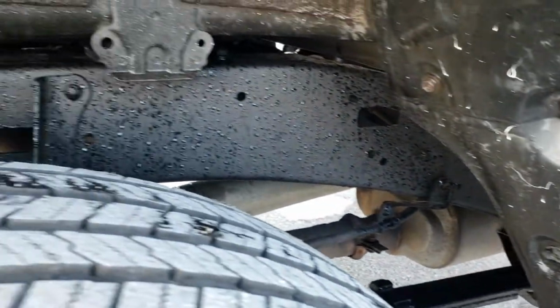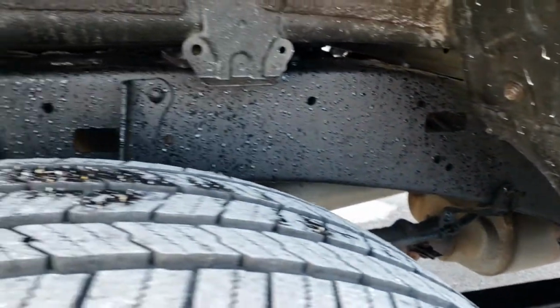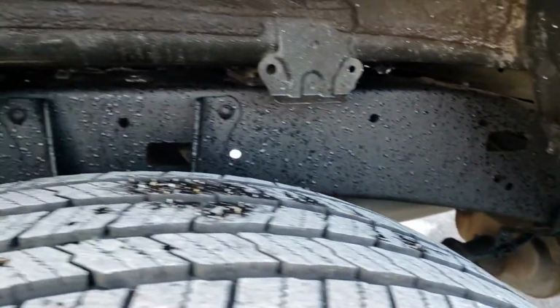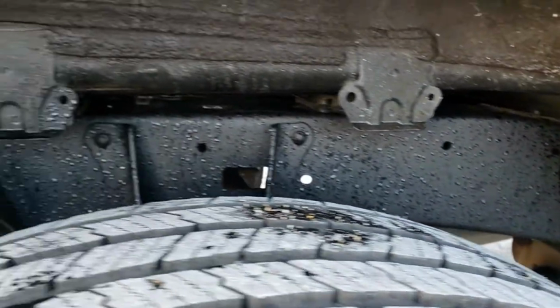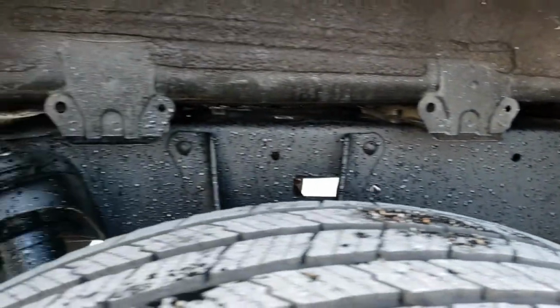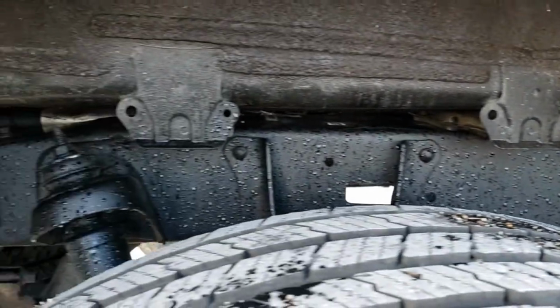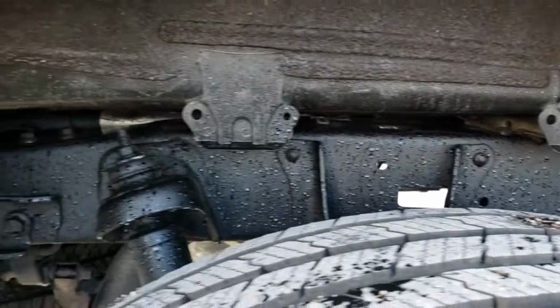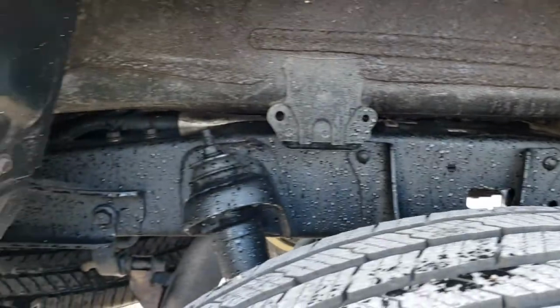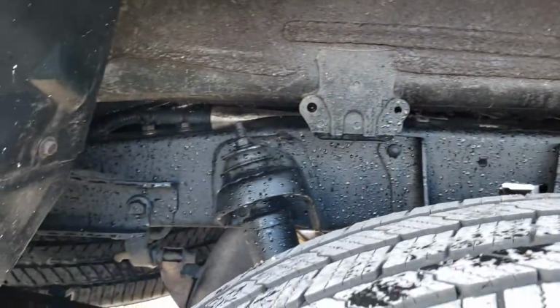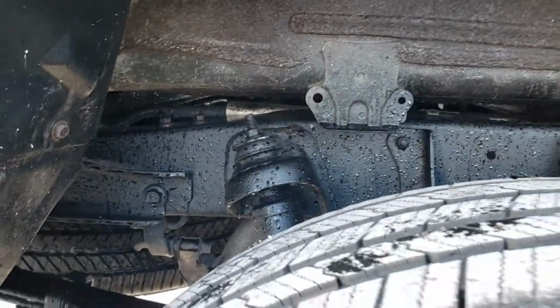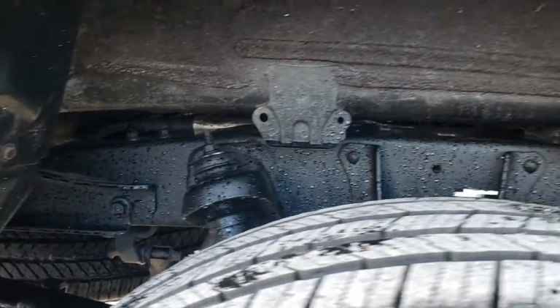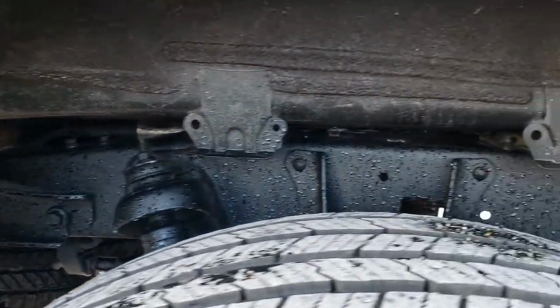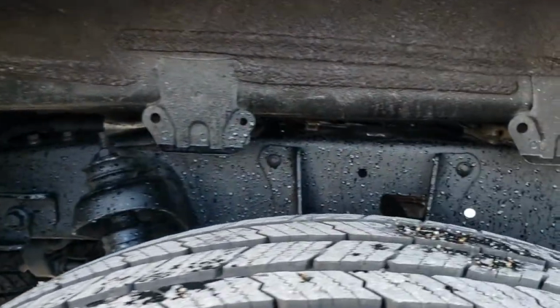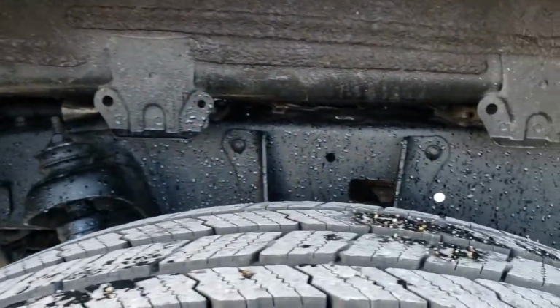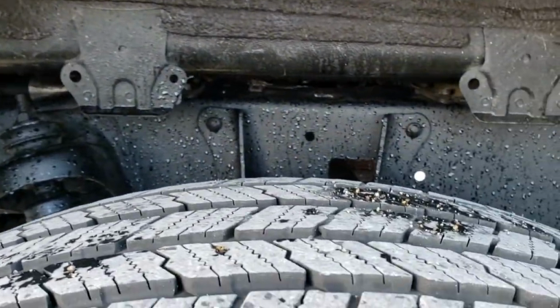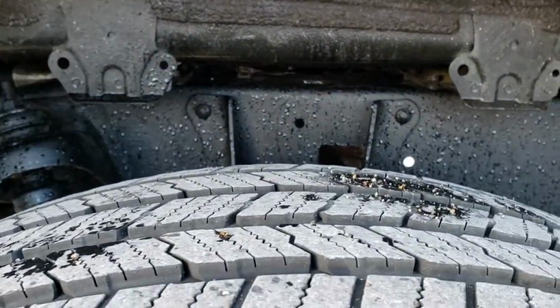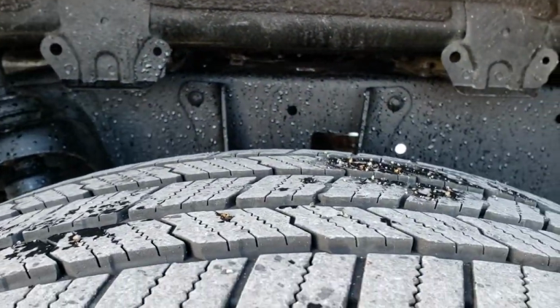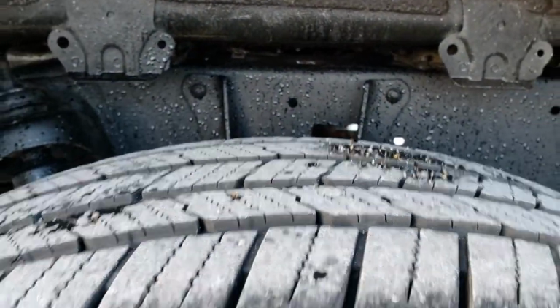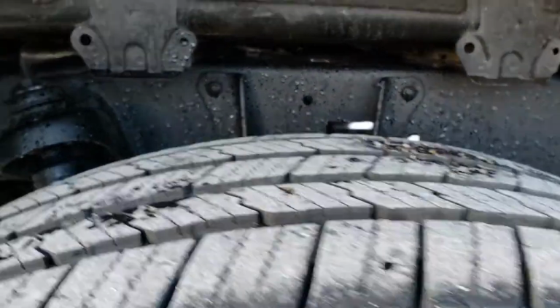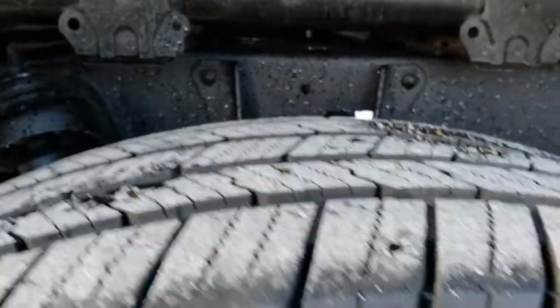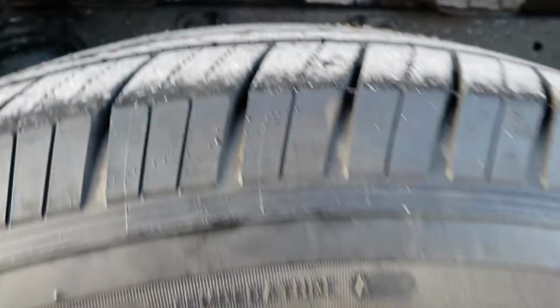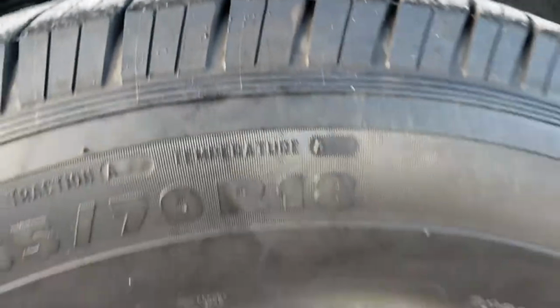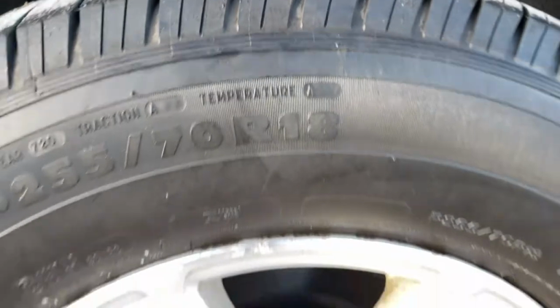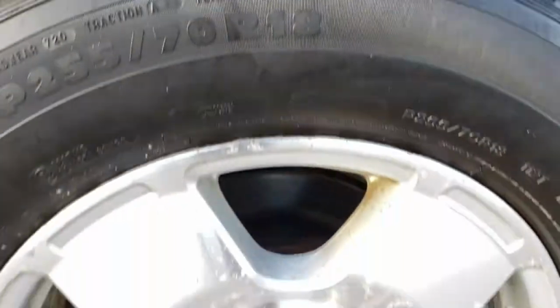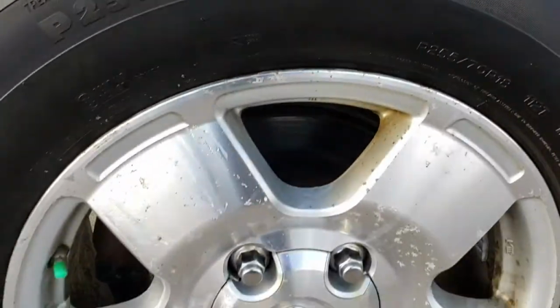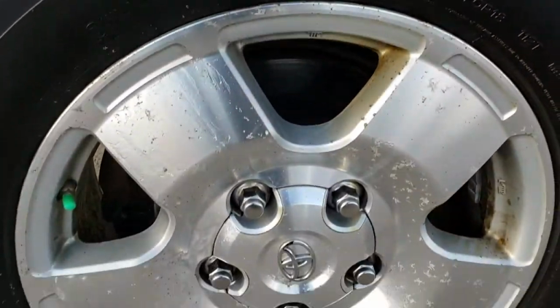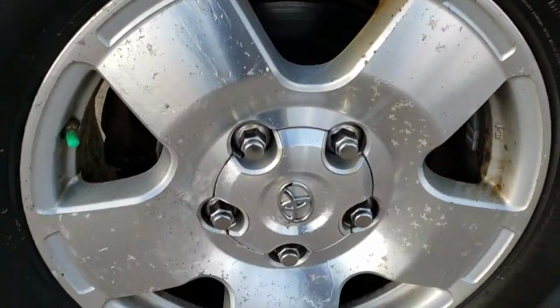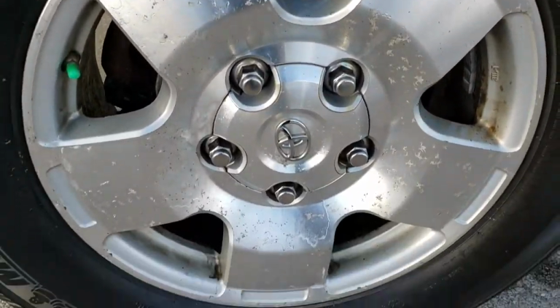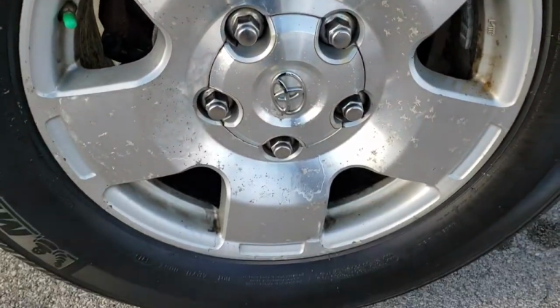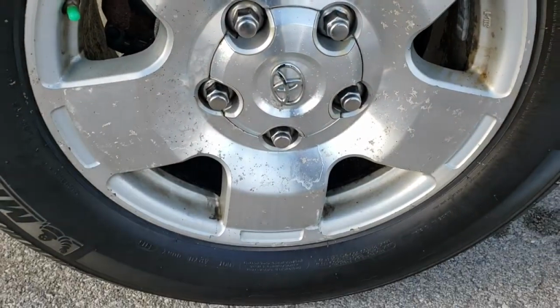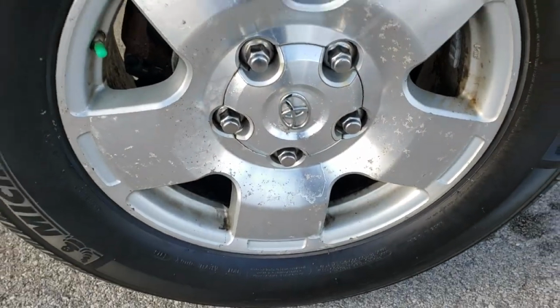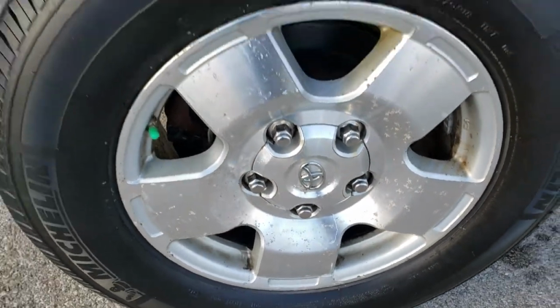As you can see it's still clean back here. The back tires have just as much tread as the front tires, and this back rim is in the same condition as the rest.